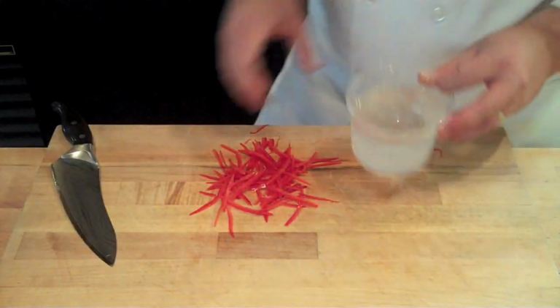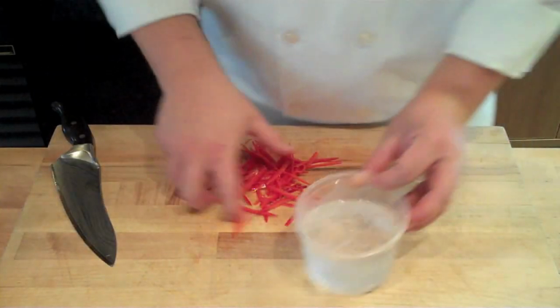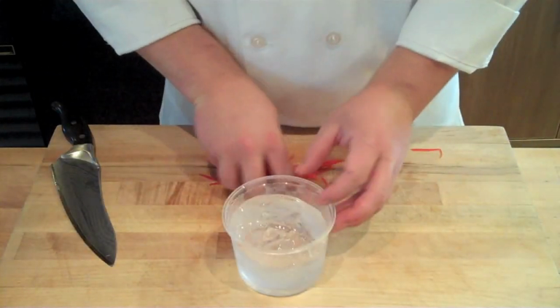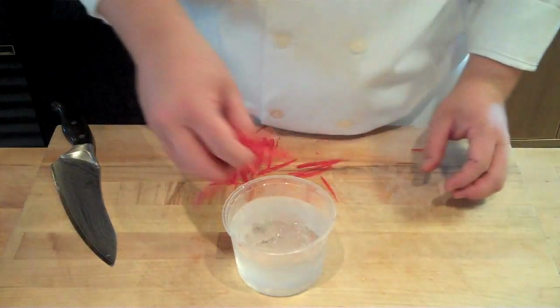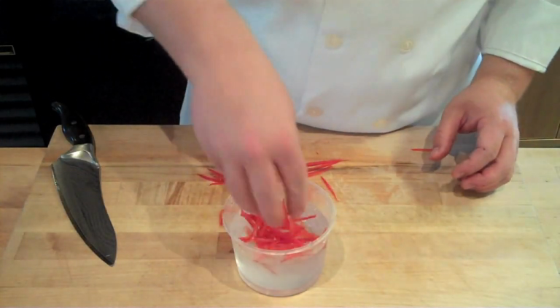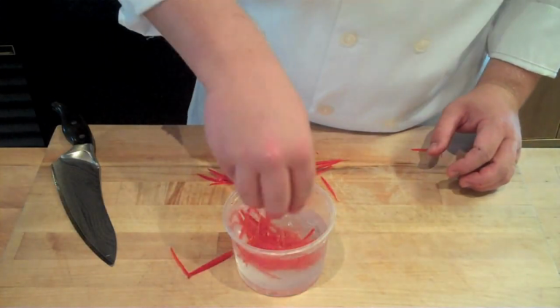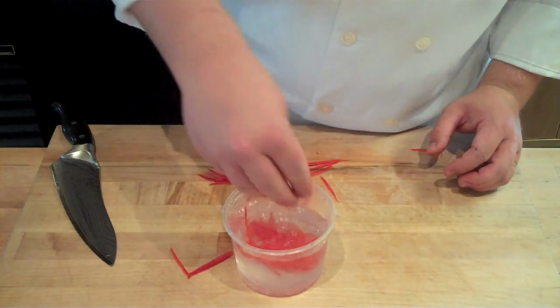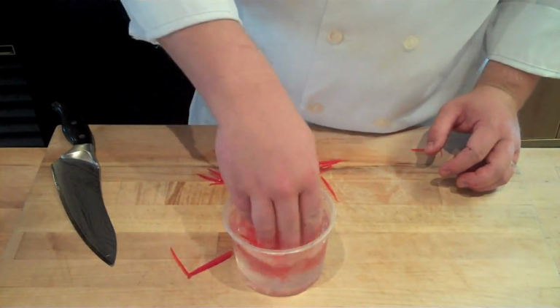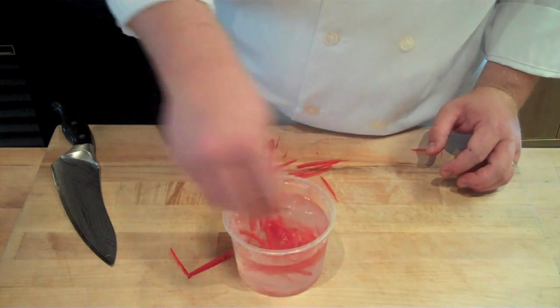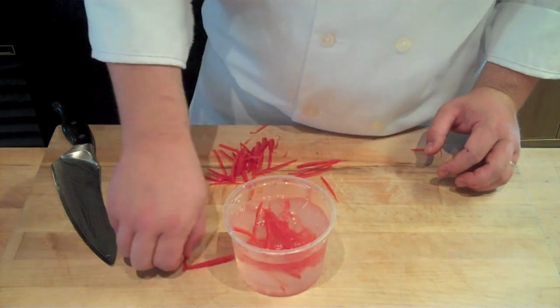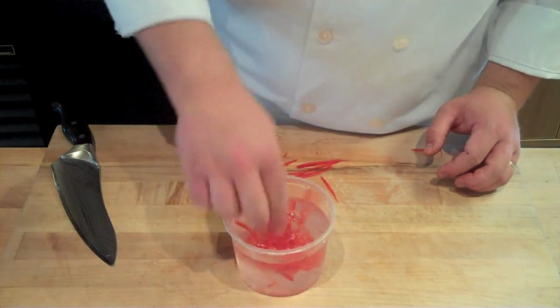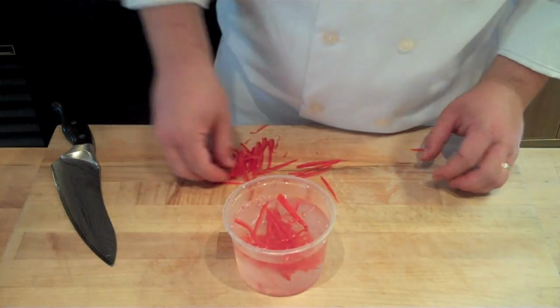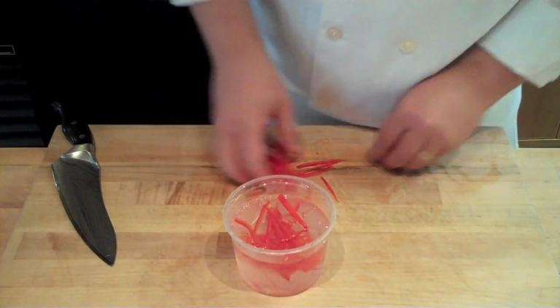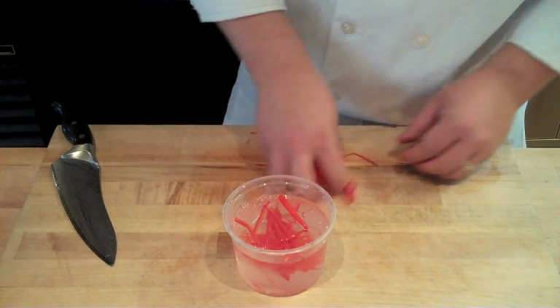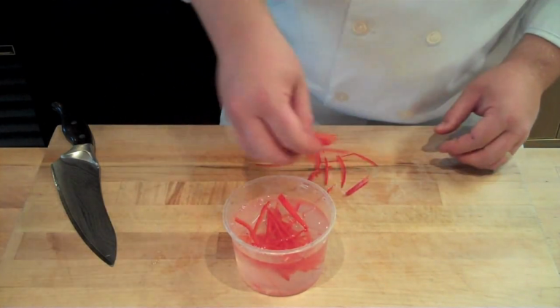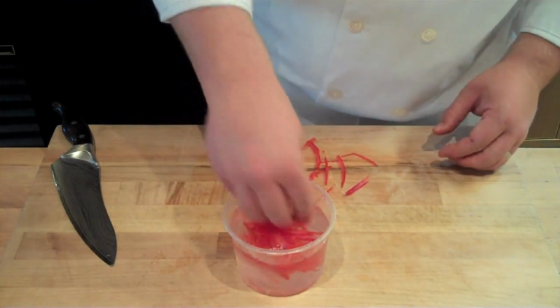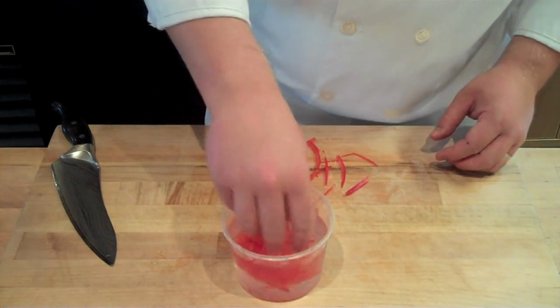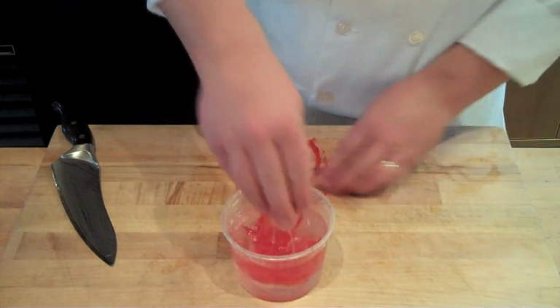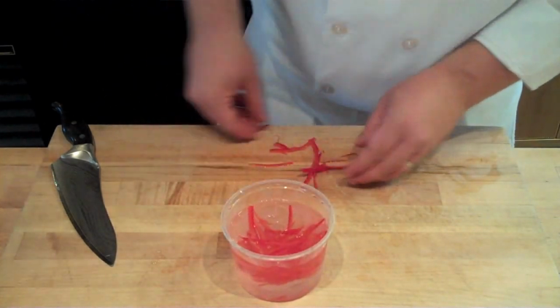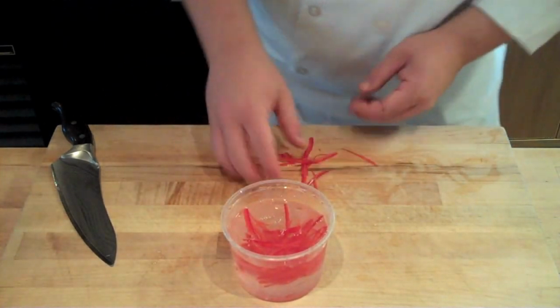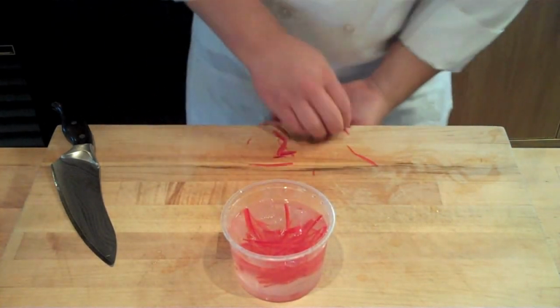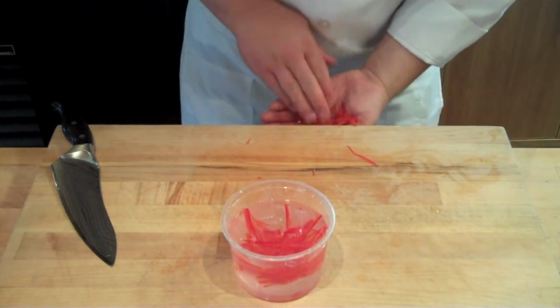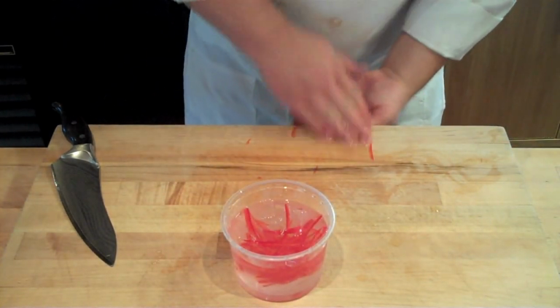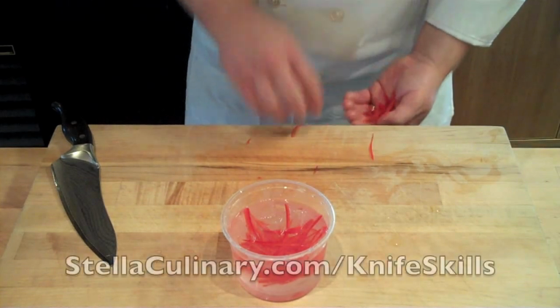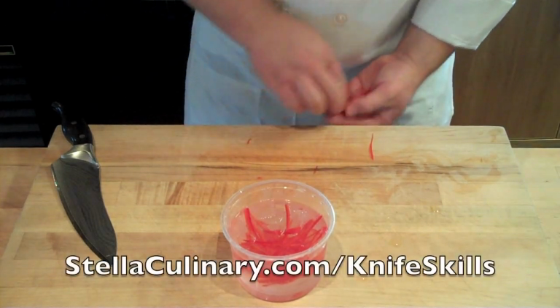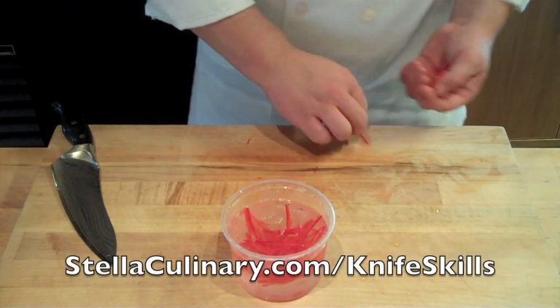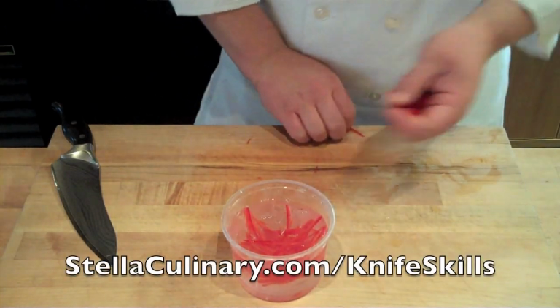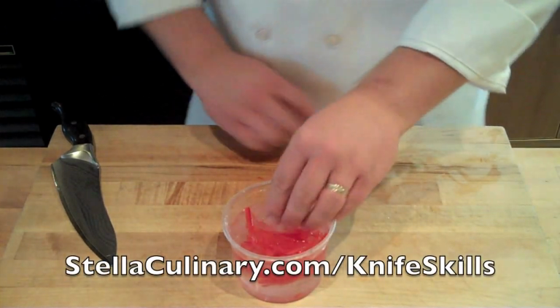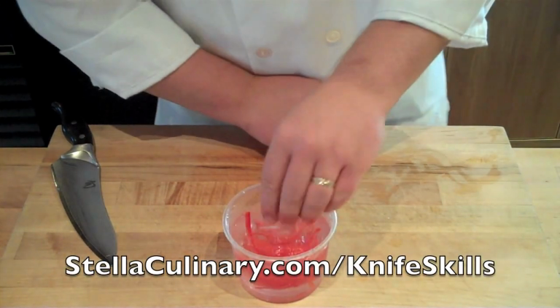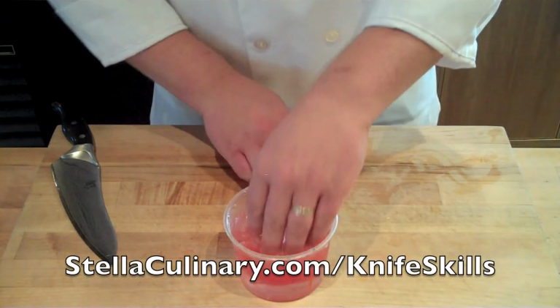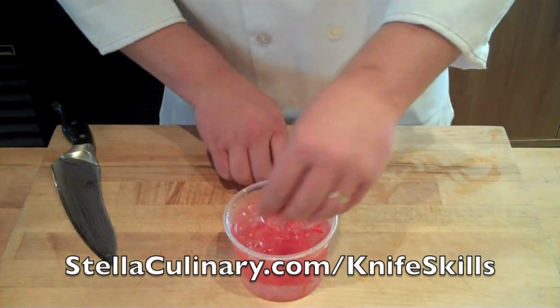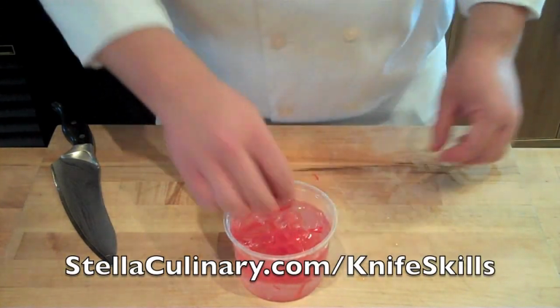Take your finely julienned strips of bell pepper, place them in ice water, and refrigerate overnight. This will yield a nice curly garnish that you can mix into salads or place on top of any number of dishes to add some color, air, and a nice crisp peppery flavor.